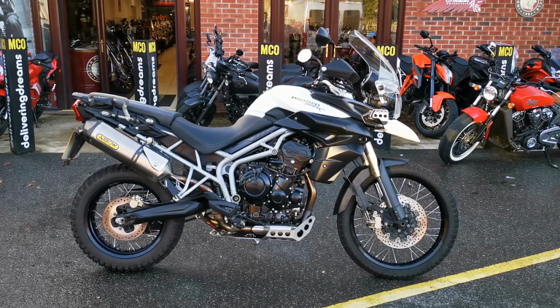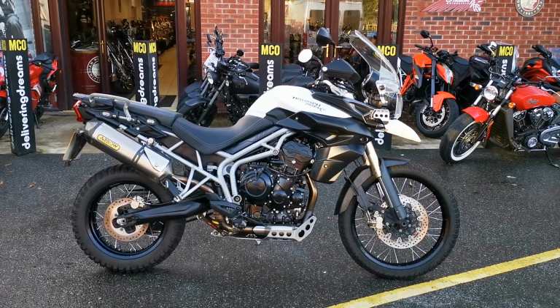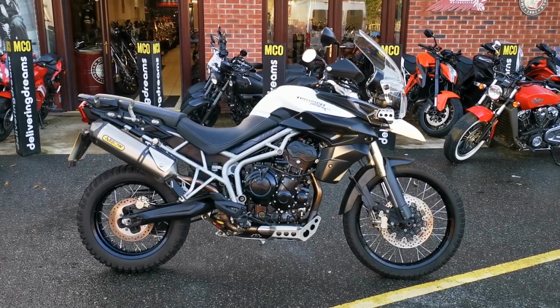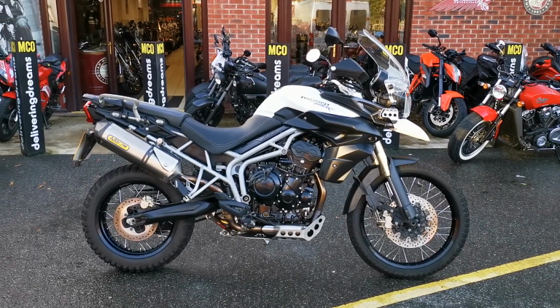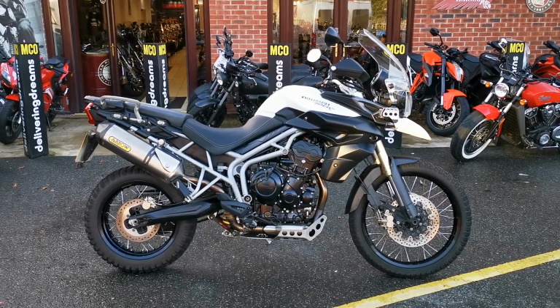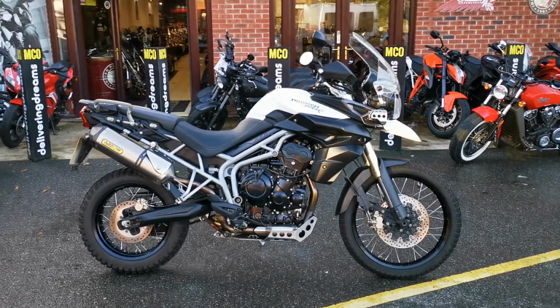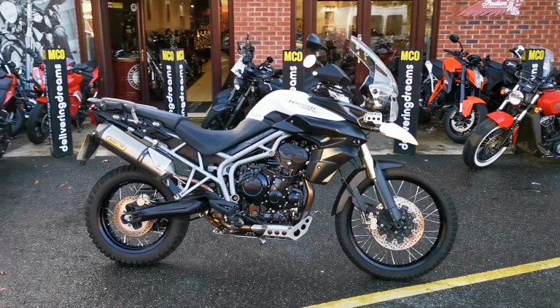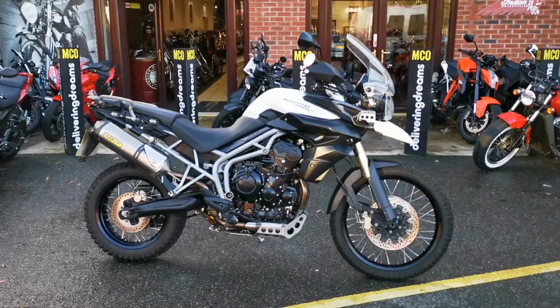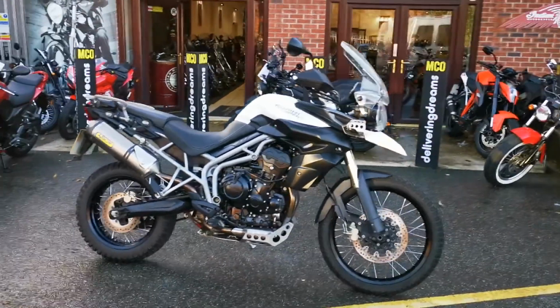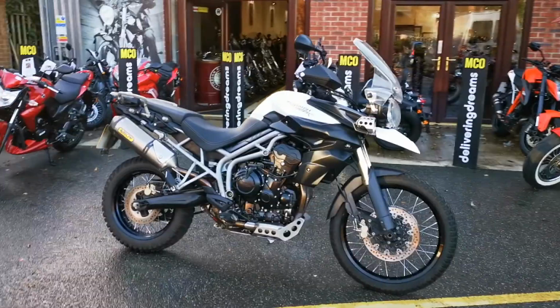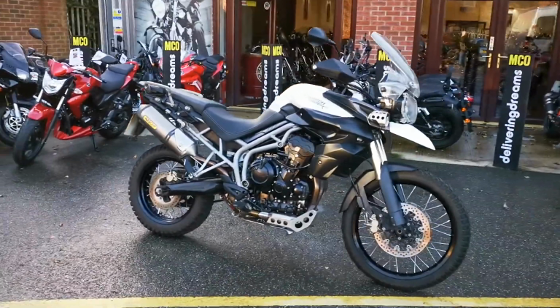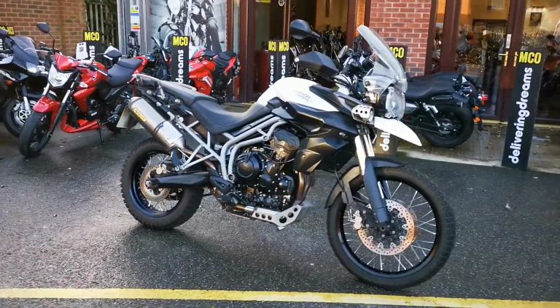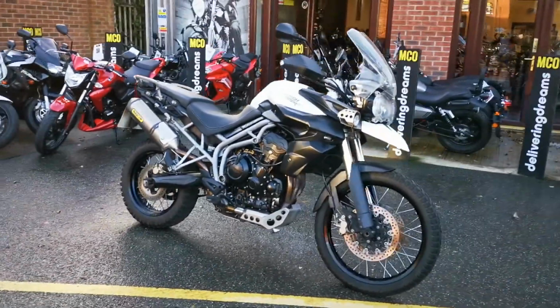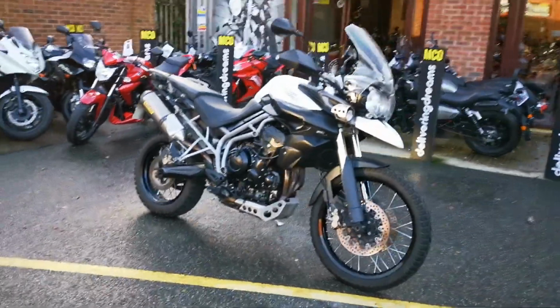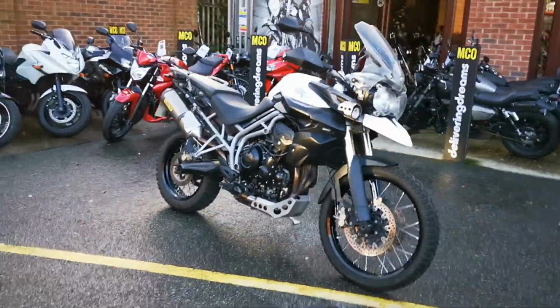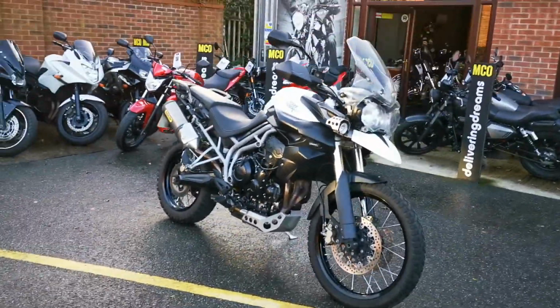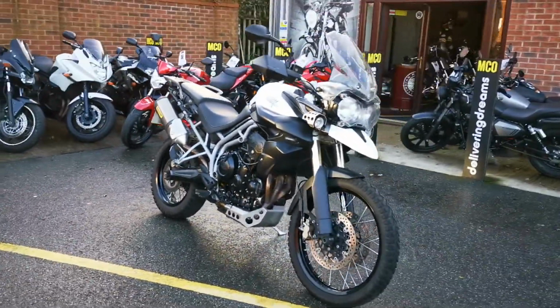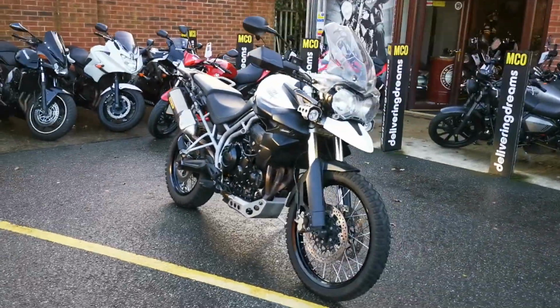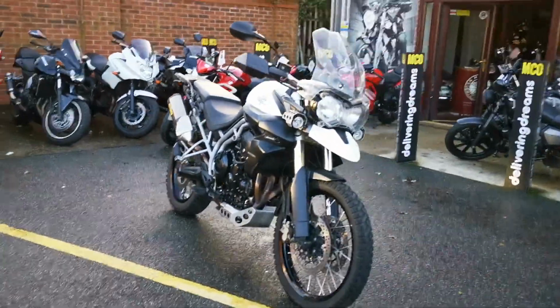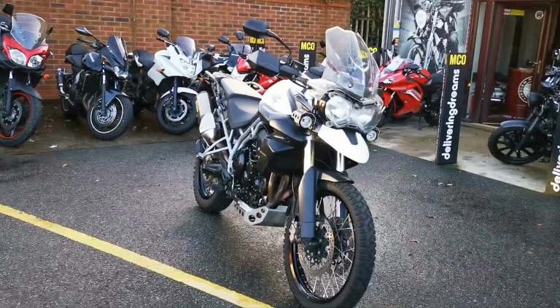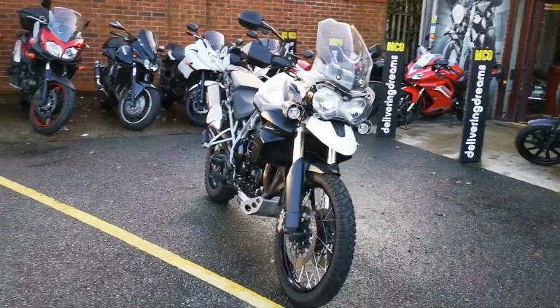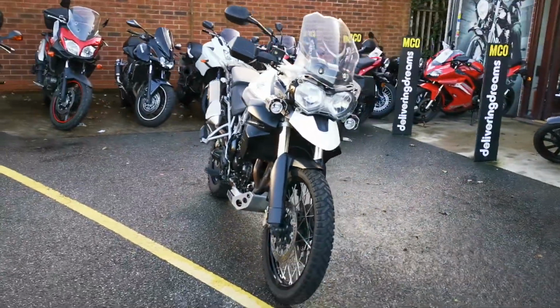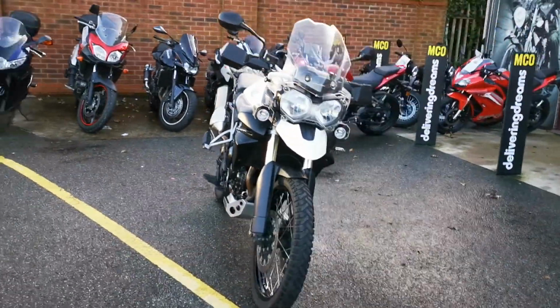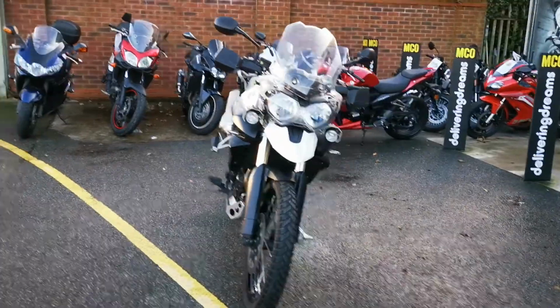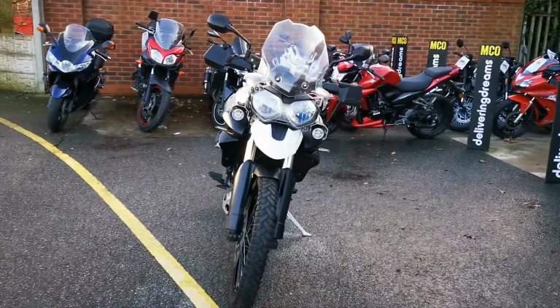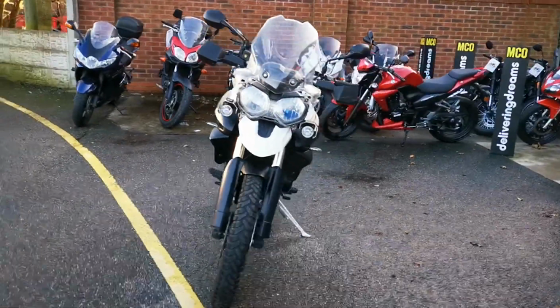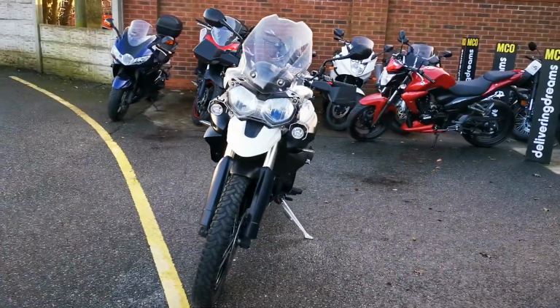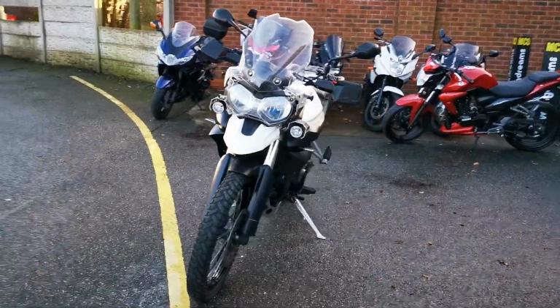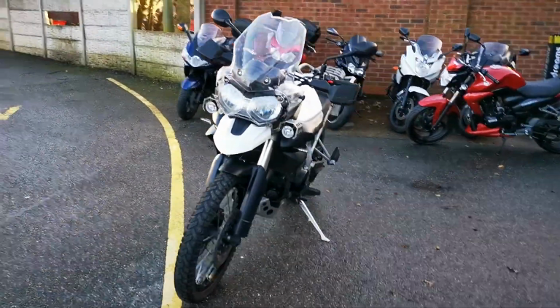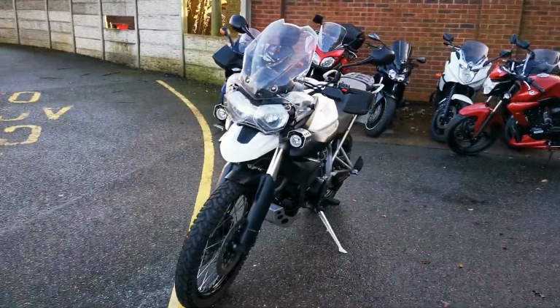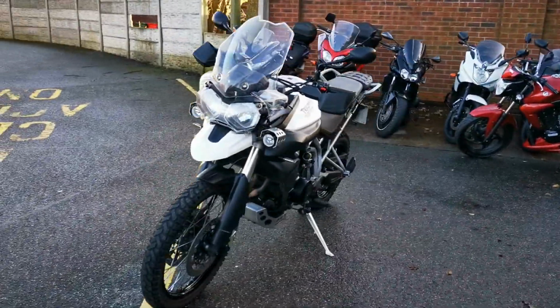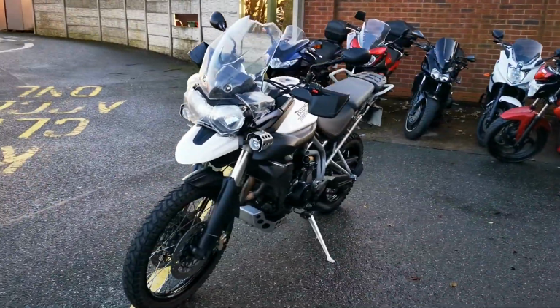Available today at MCO Bikes we have this 2011 60 plate Triumph Tiger XC. This bike is three owners from new and has covered 19,668 miles.